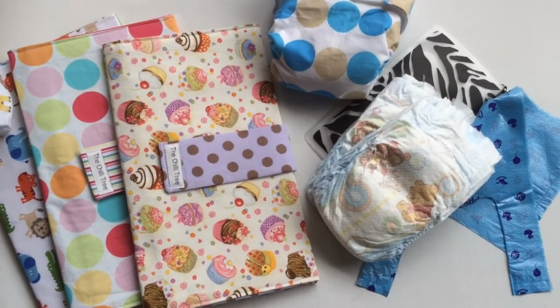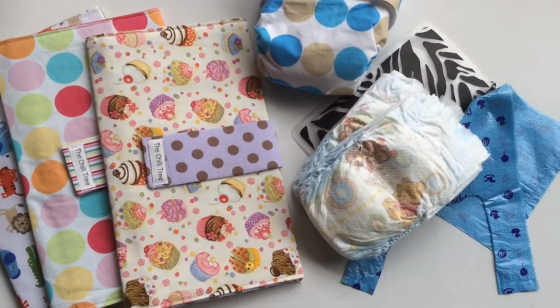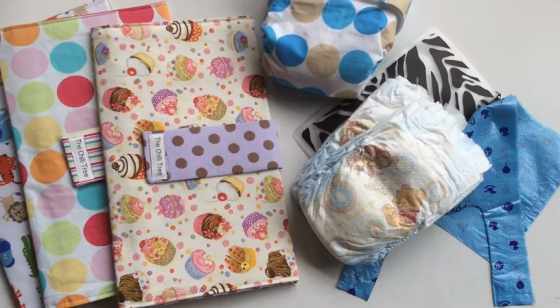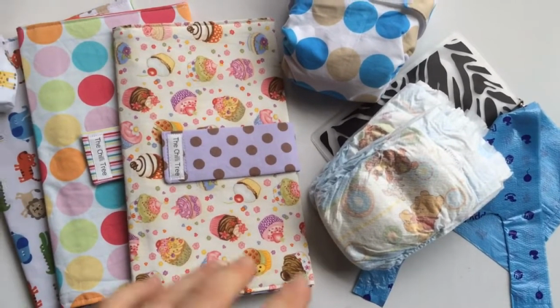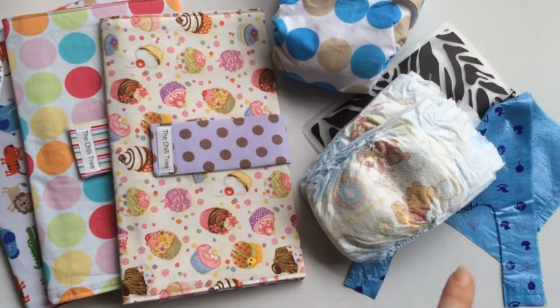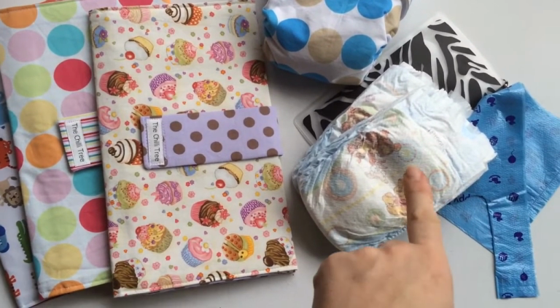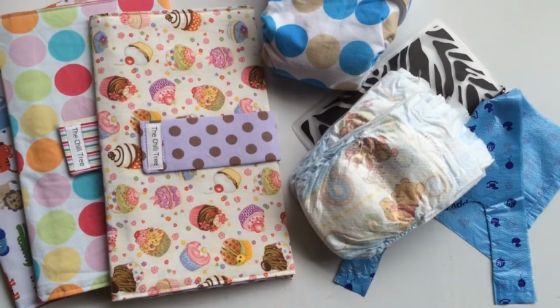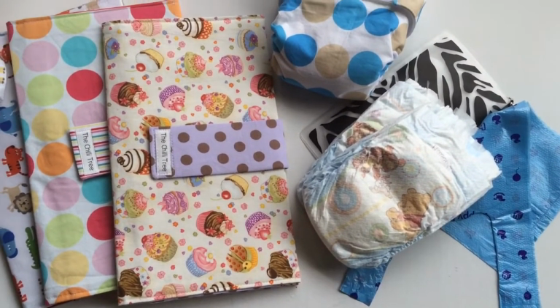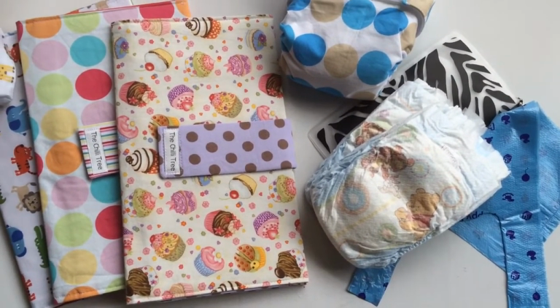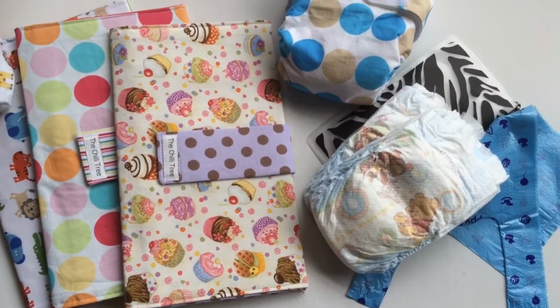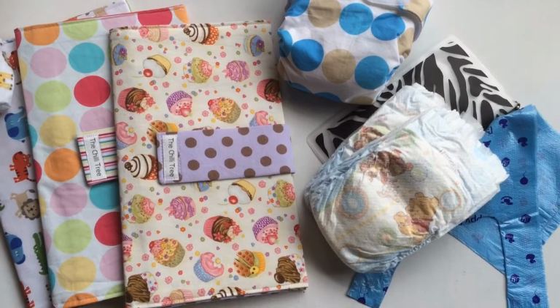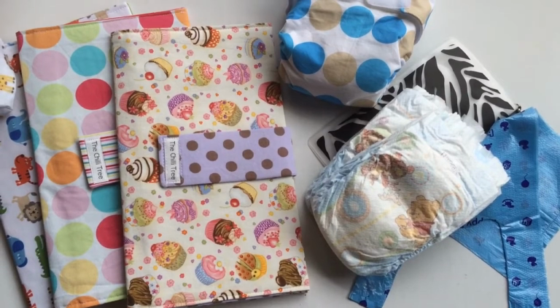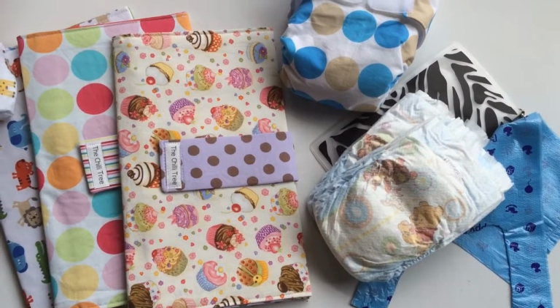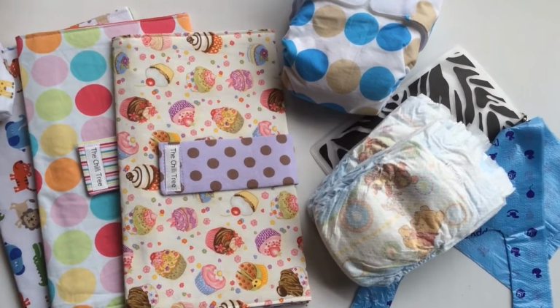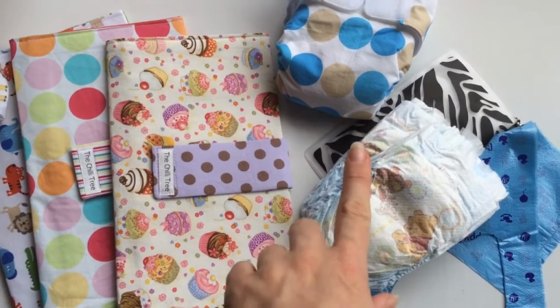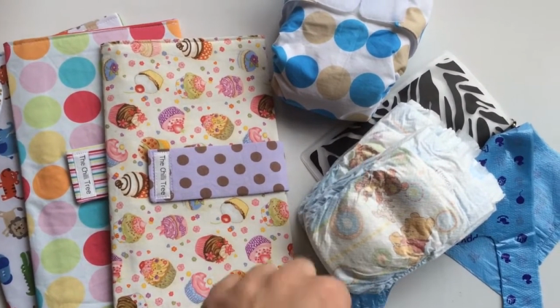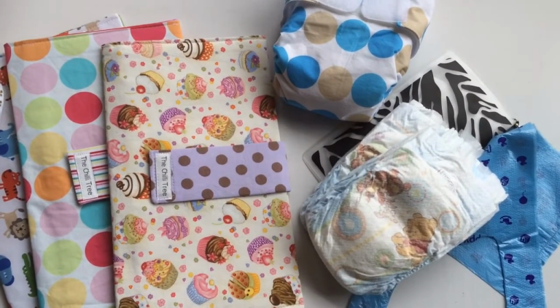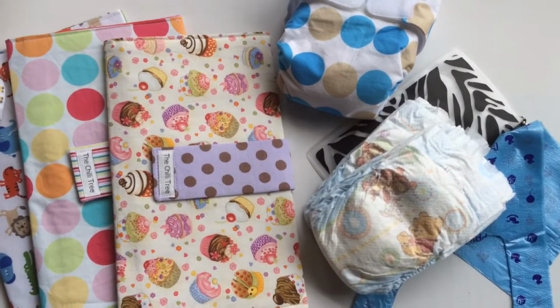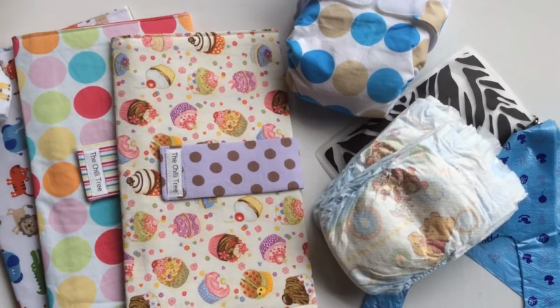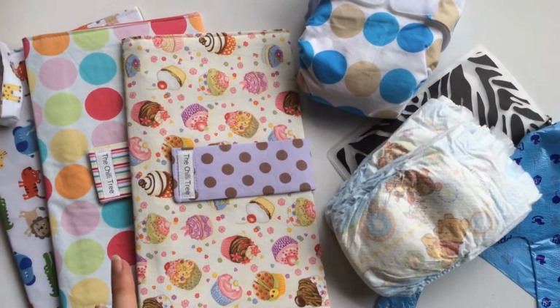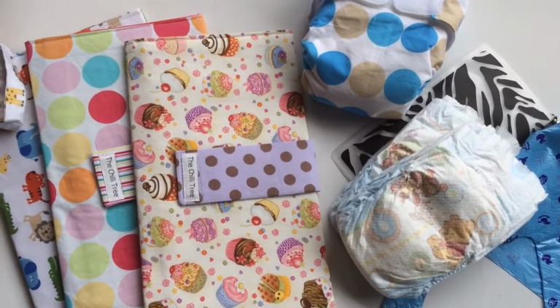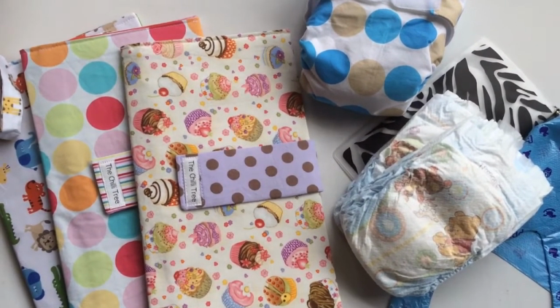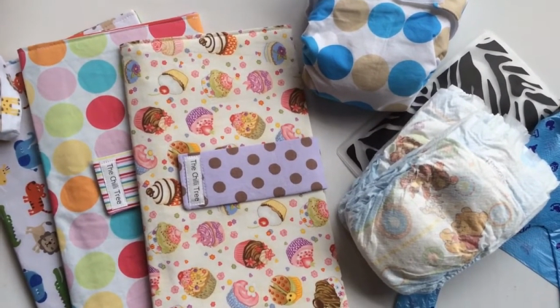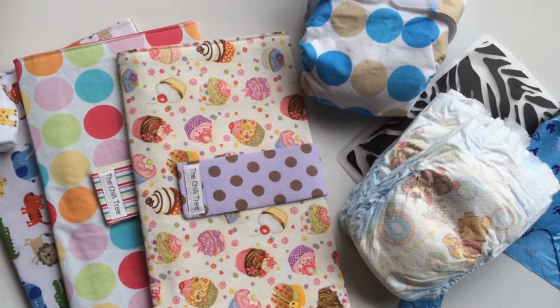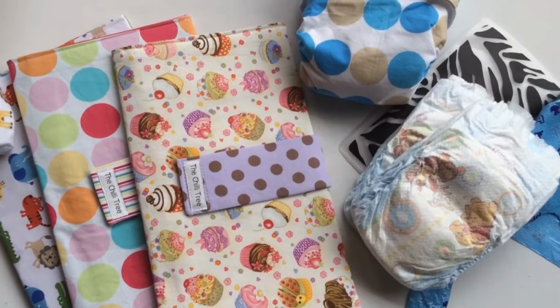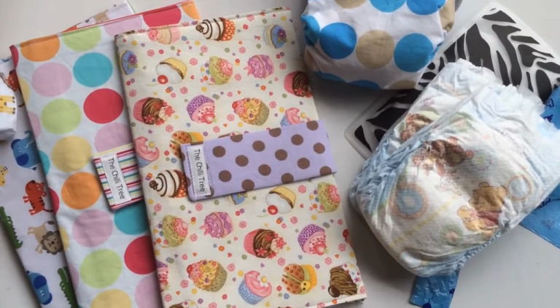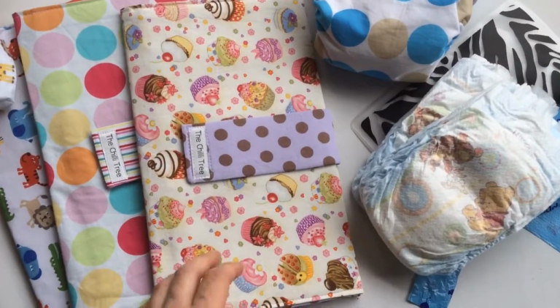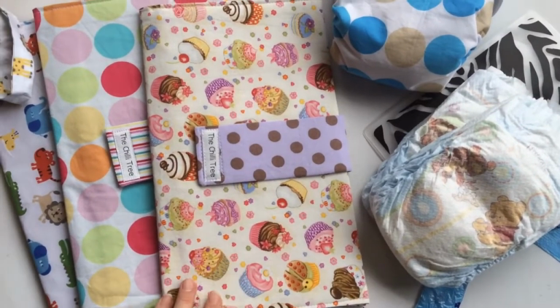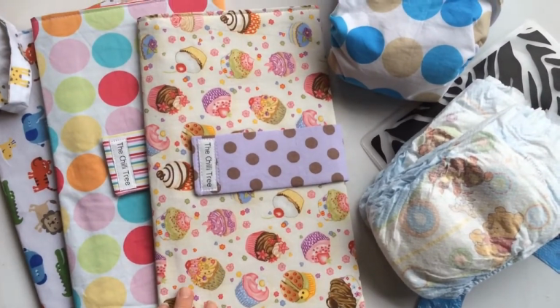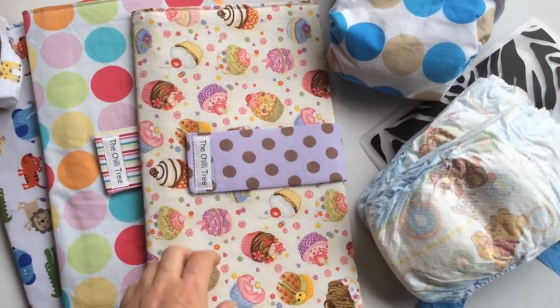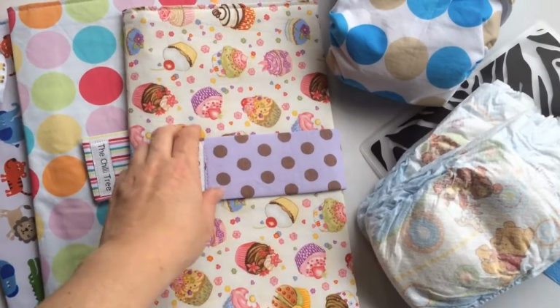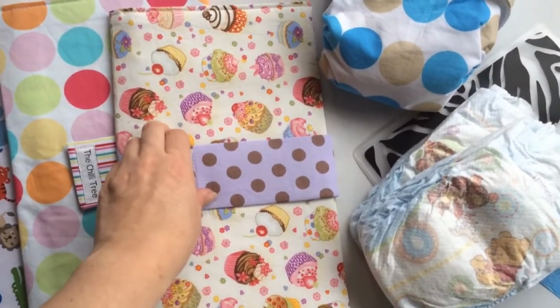What I've got over here is just a collection of my little things from Oliver for when I'm out and about. We've got a cloth nappy here as well, just to give you a bit of an example of the modern cloth nappies and that they do fit in these awesome pouches.